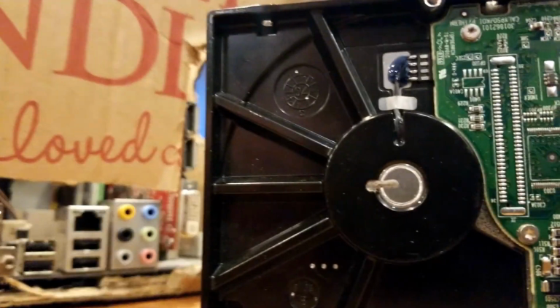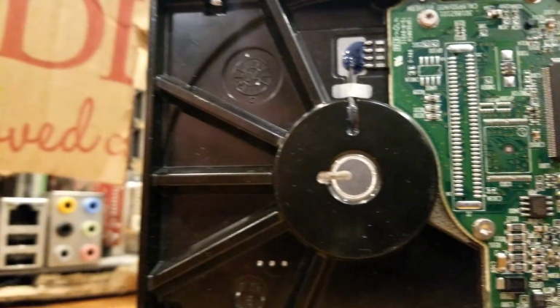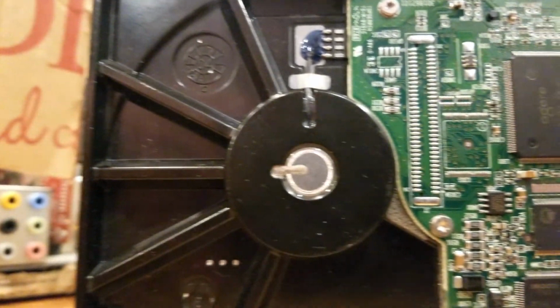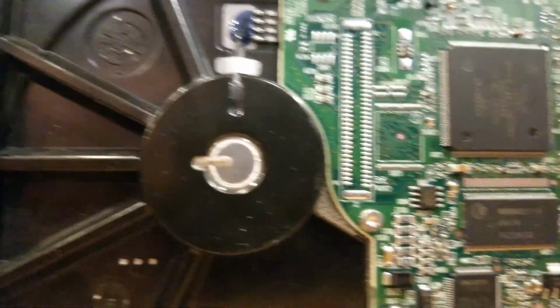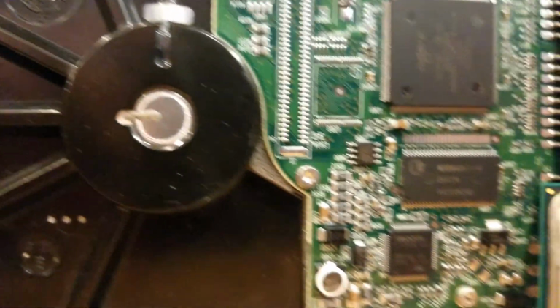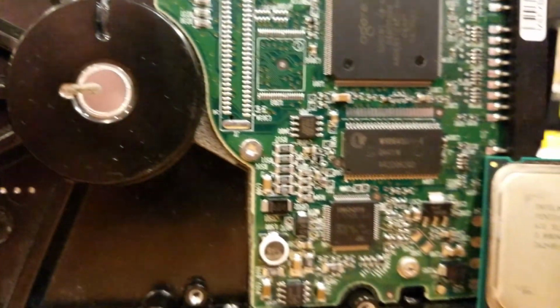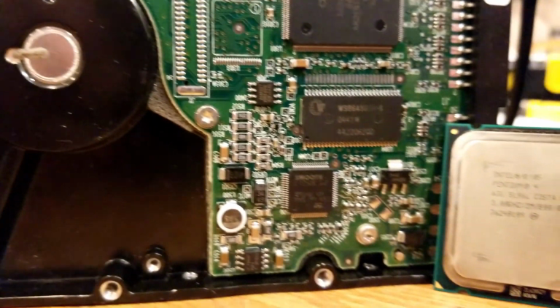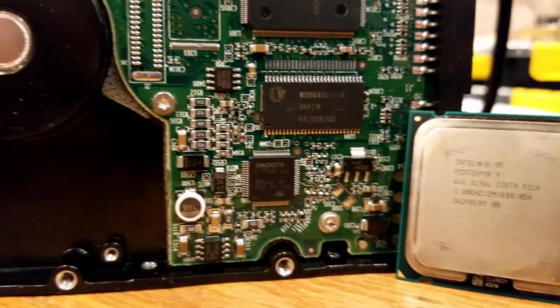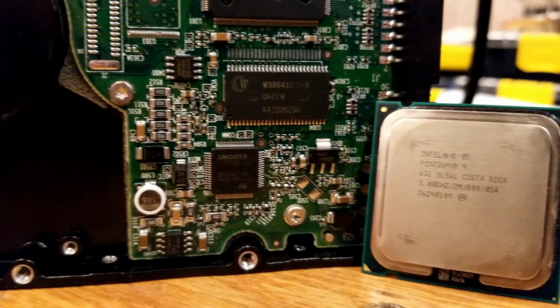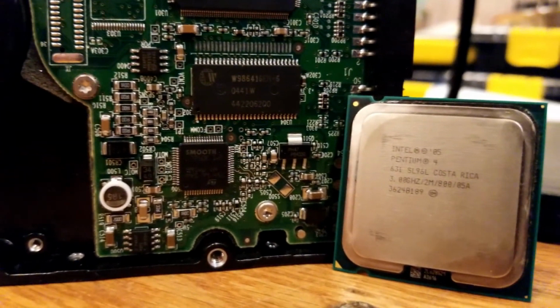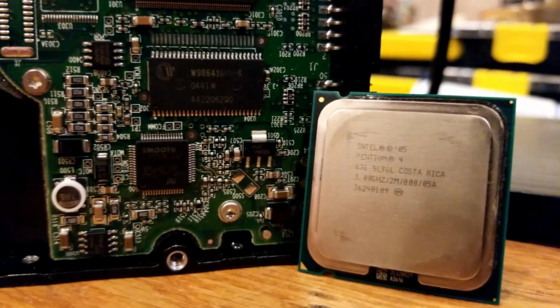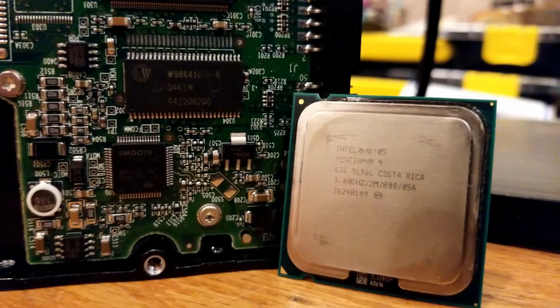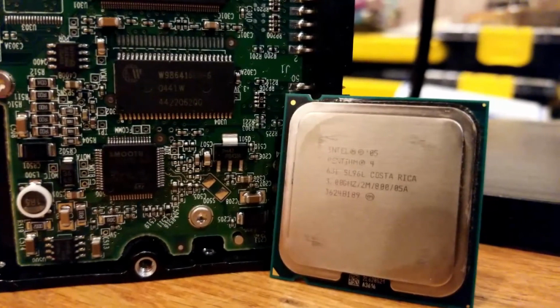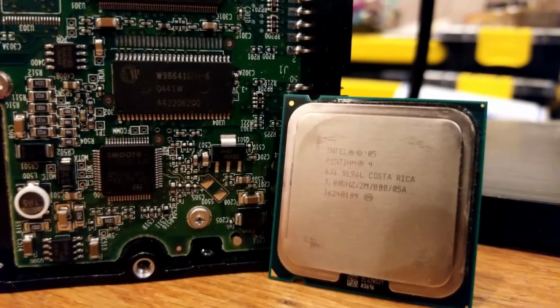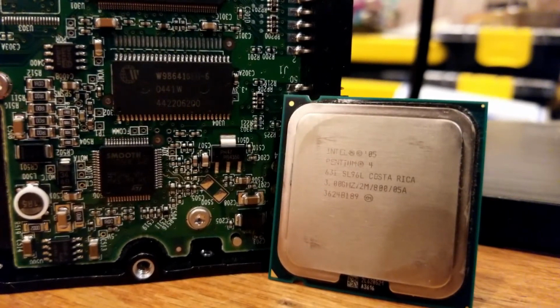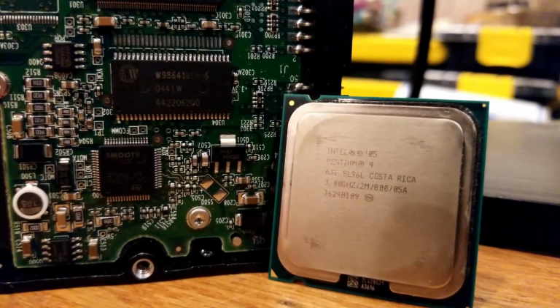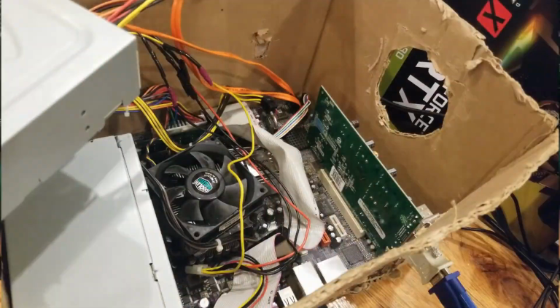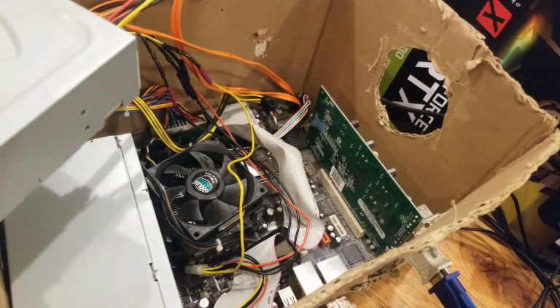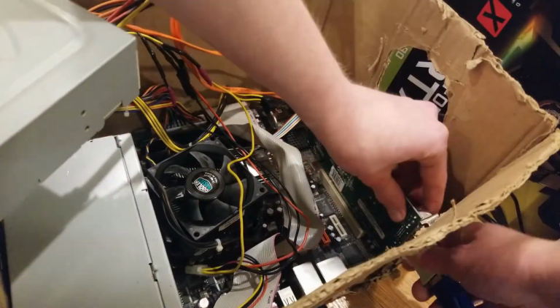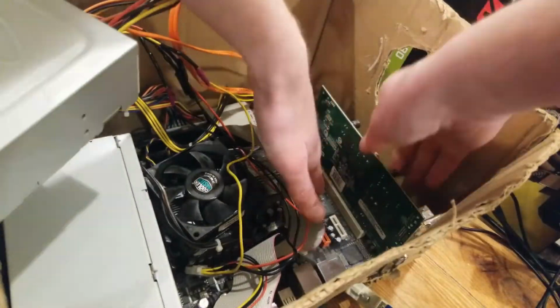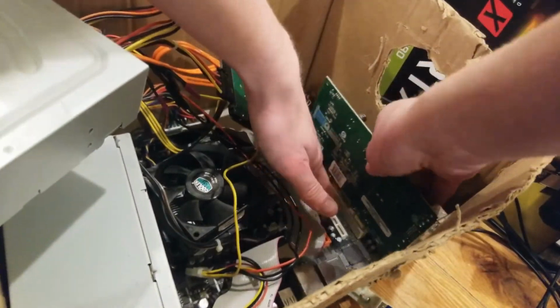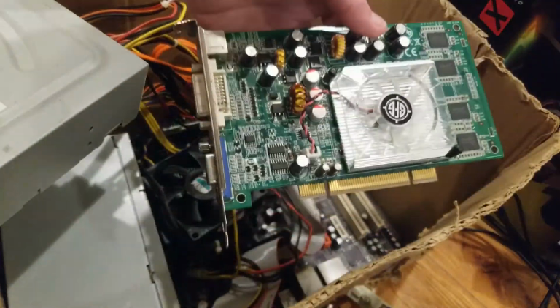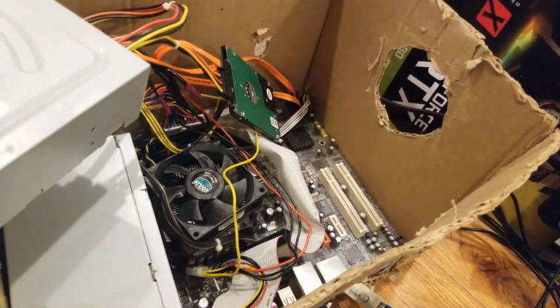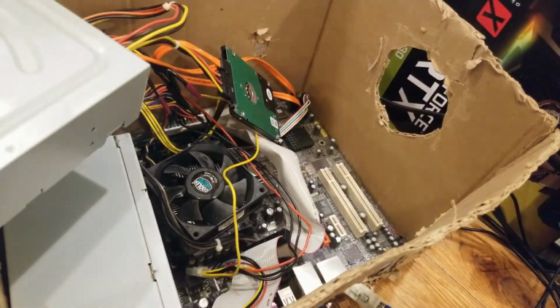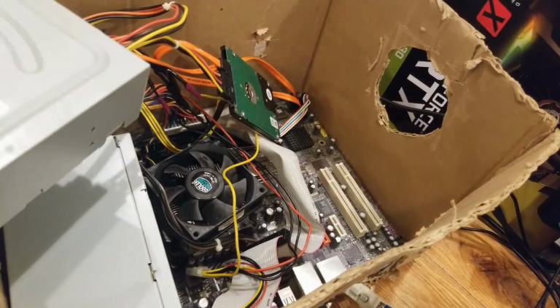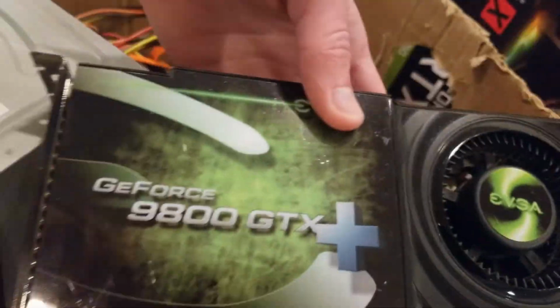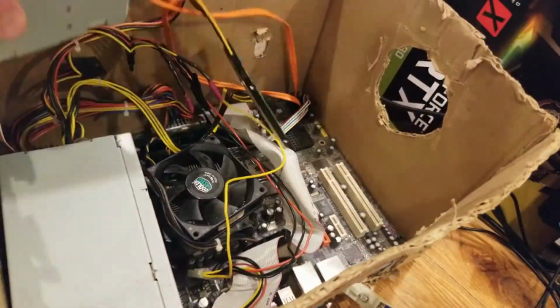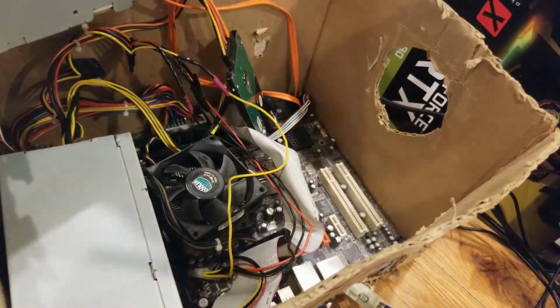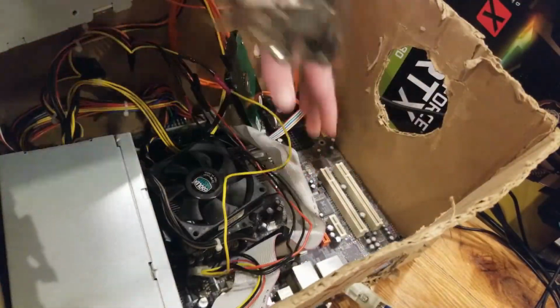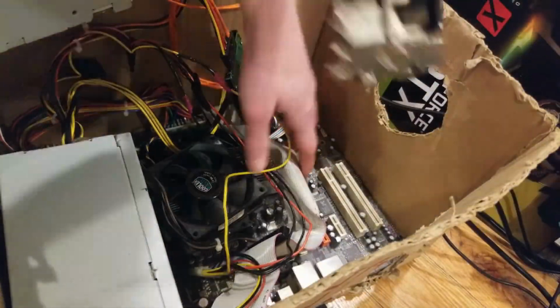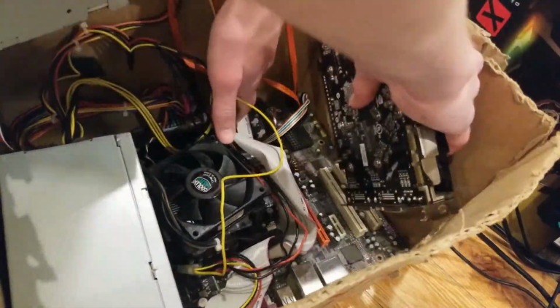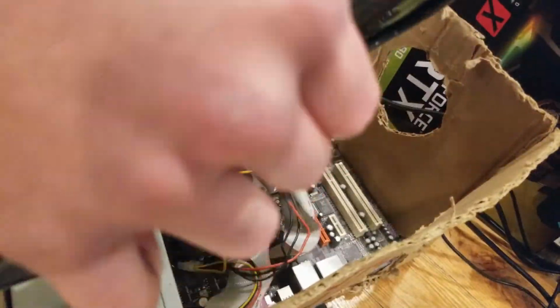Originally this motherboard came with the Intel Pentium 4 631, a single core processor clocked at 3GHz that never much impressed me. I also installed my own GeForce 6200A into the system, but that was considered low end even when it was released 16 years ago.